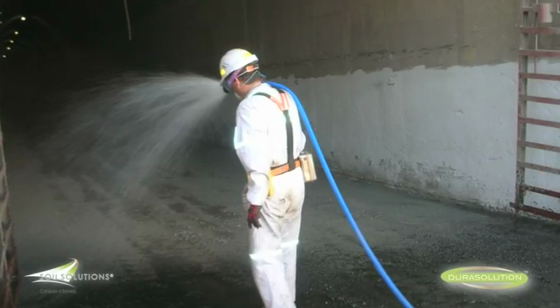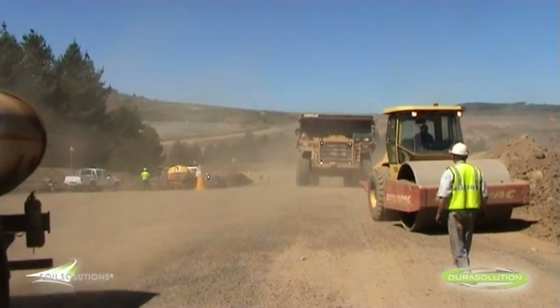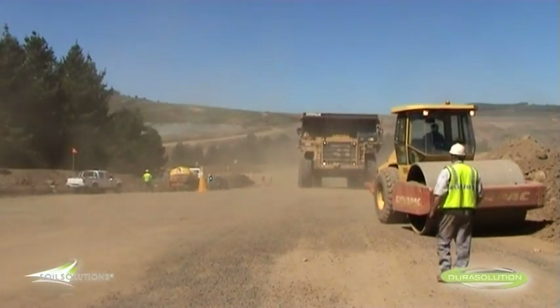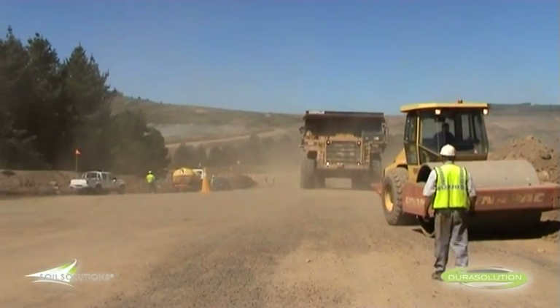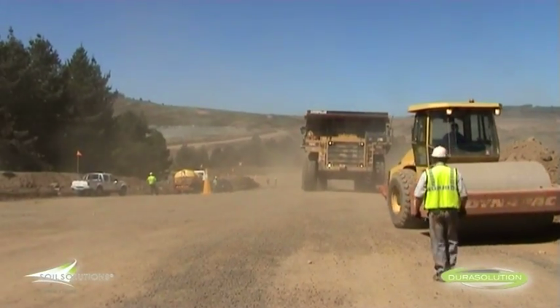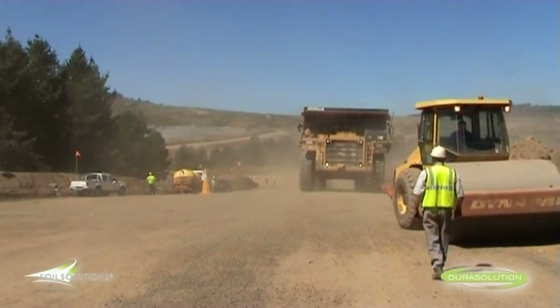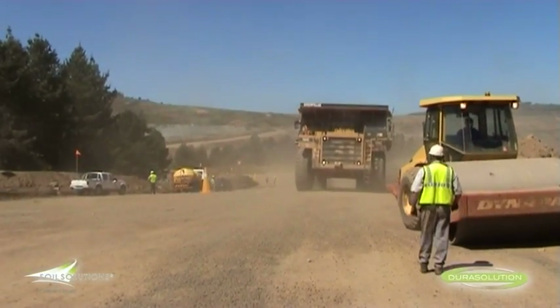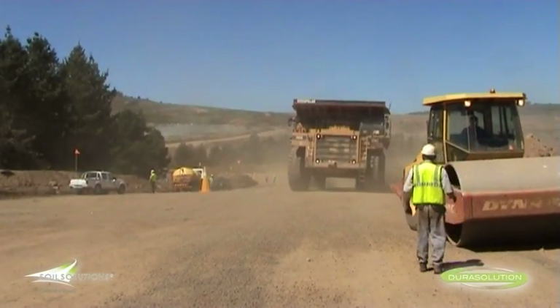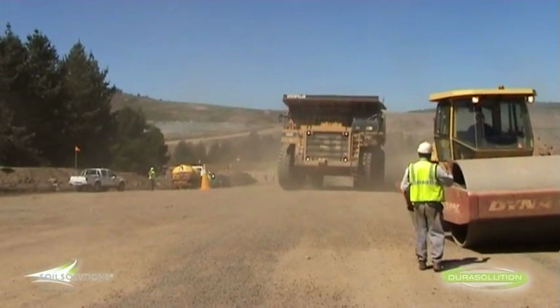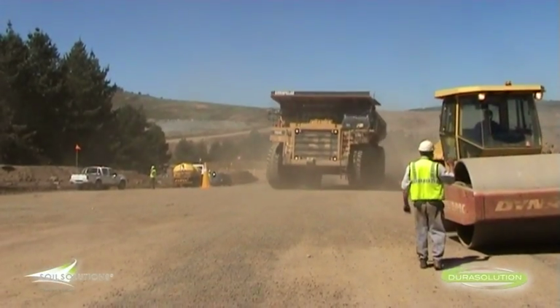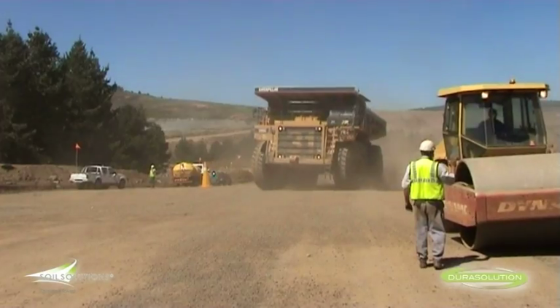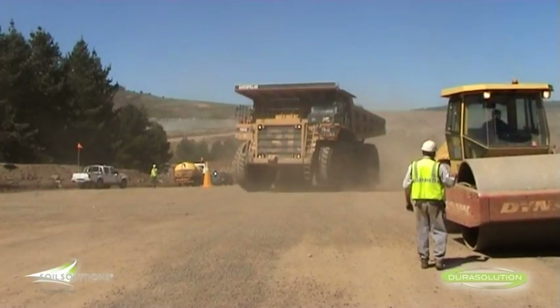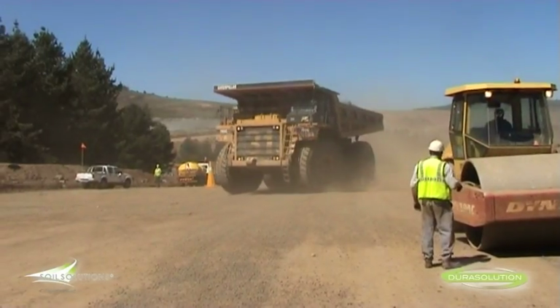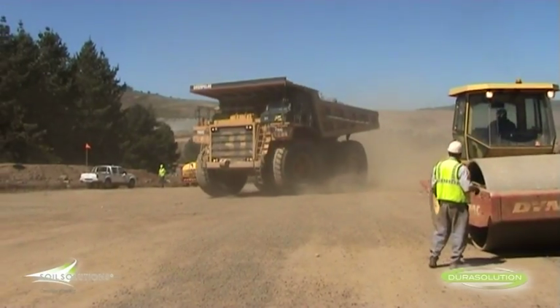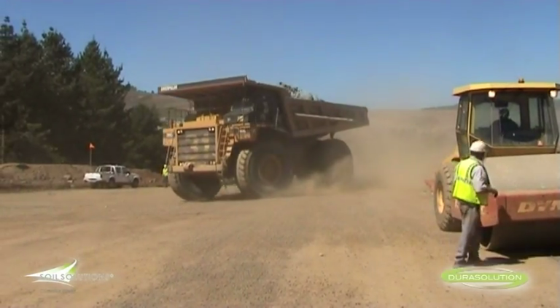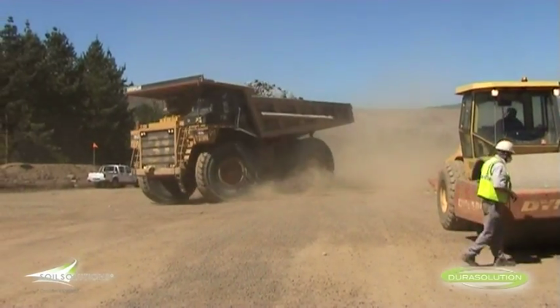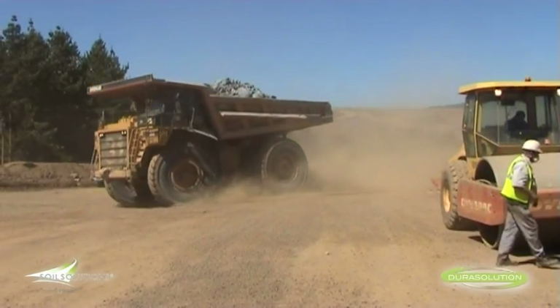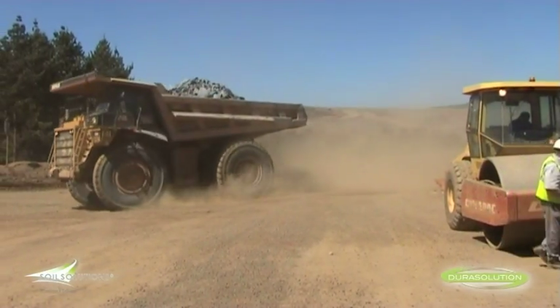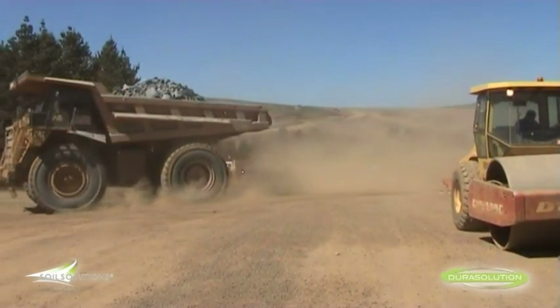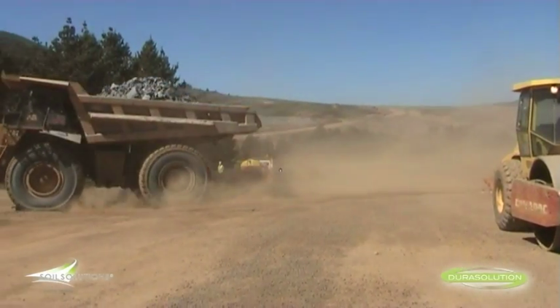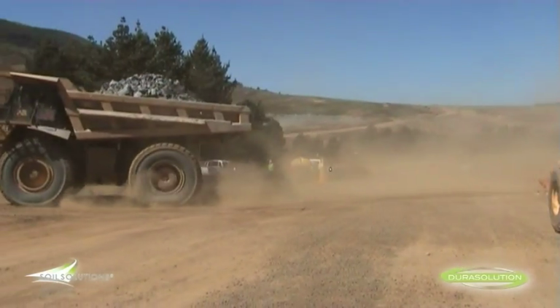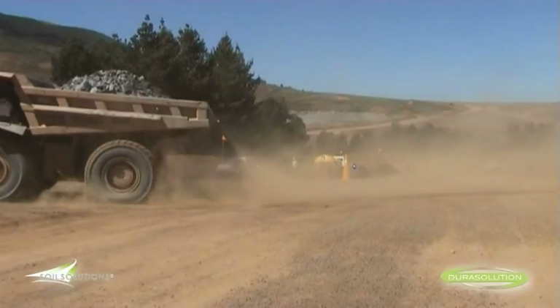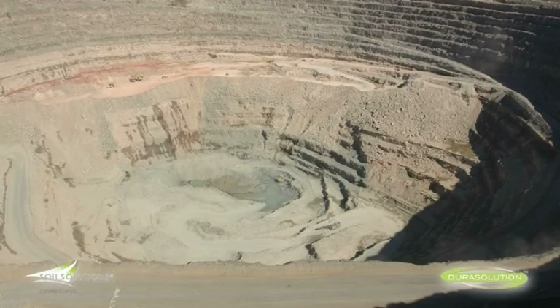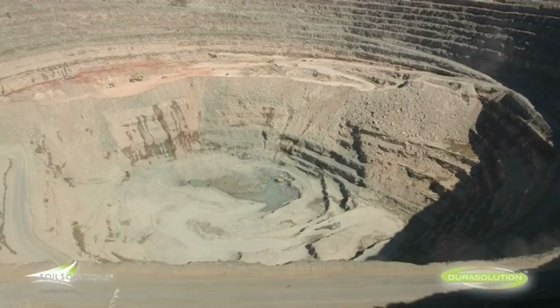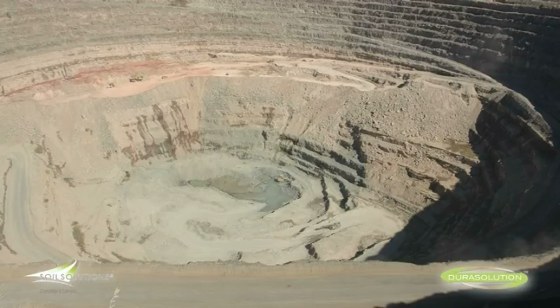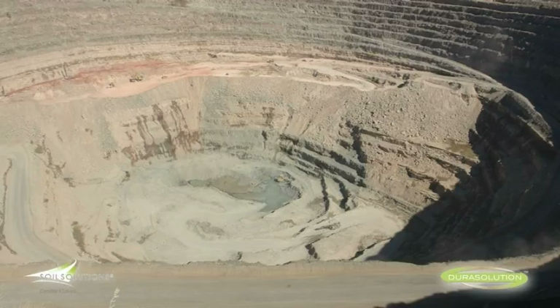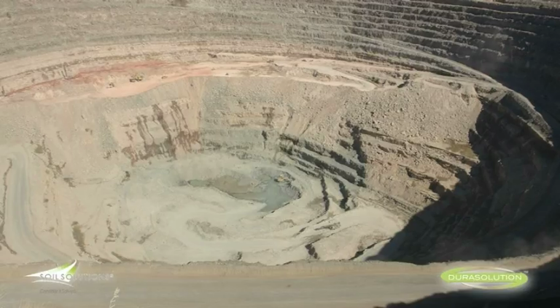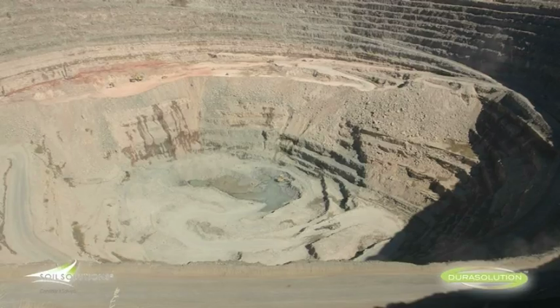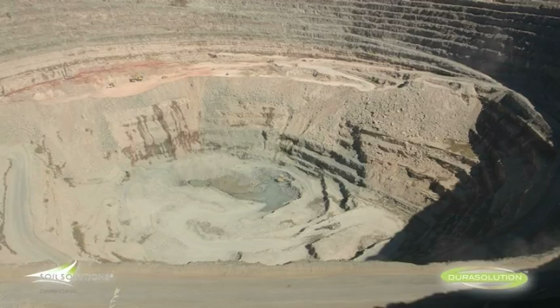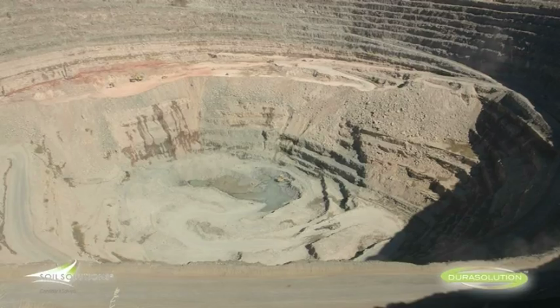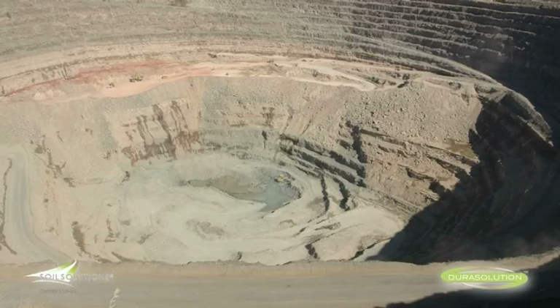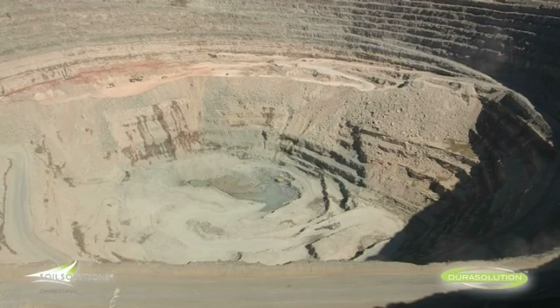This technologically superior and exceptionally effective dust abatement technology has consistently proved its efficiency in the most challenging heavy-duty applications of underground mine and open-cast mining operations.